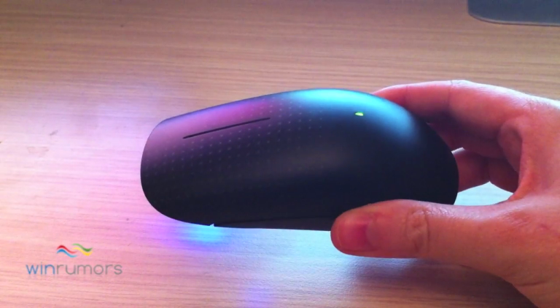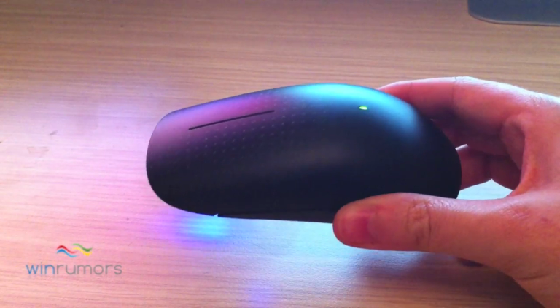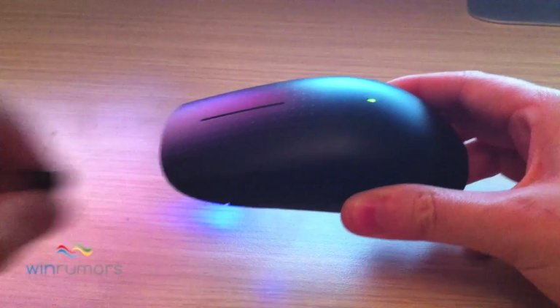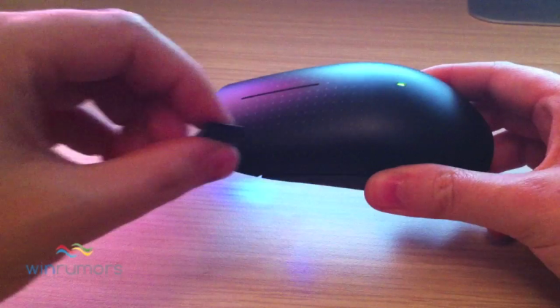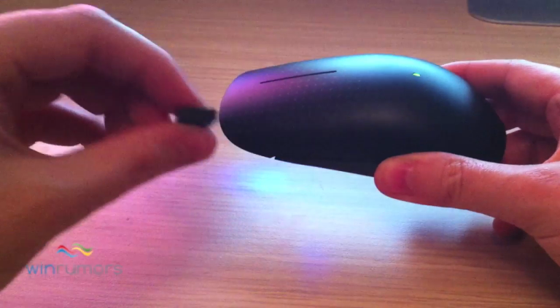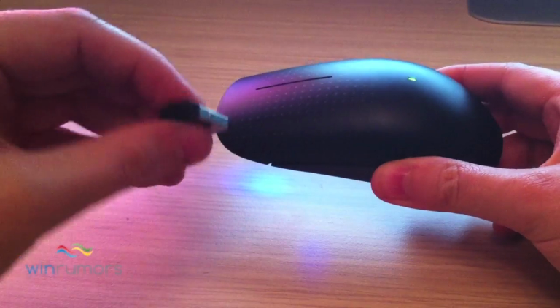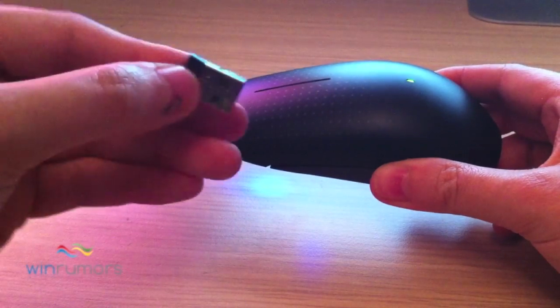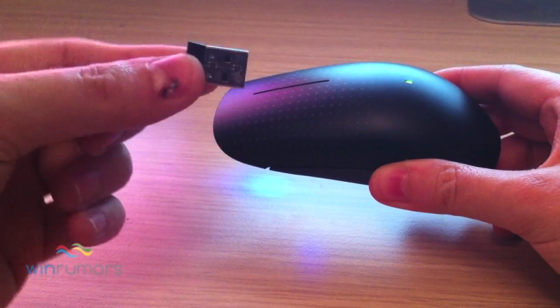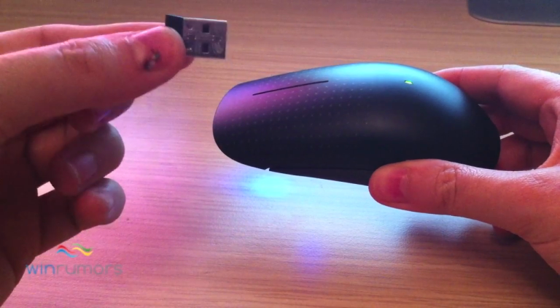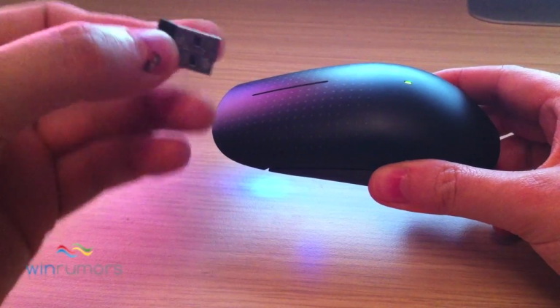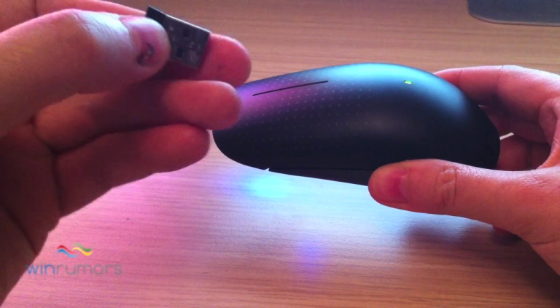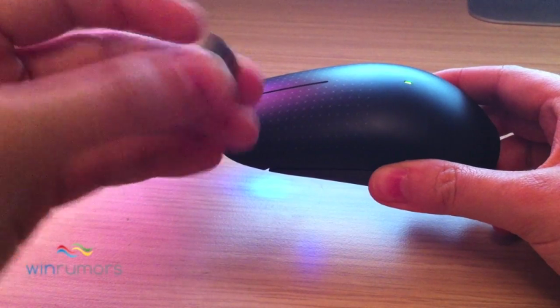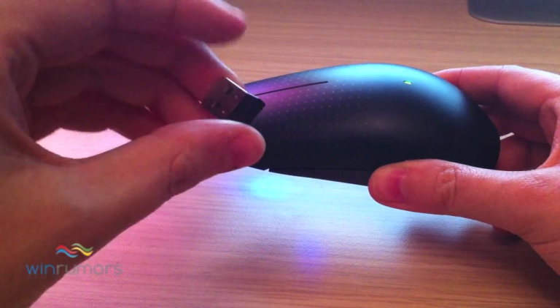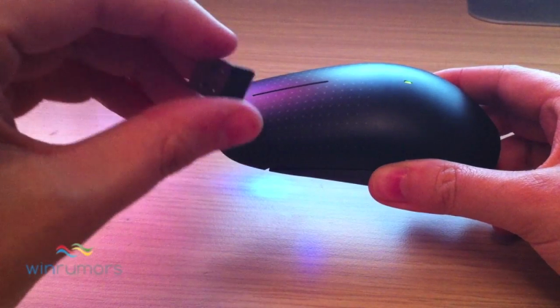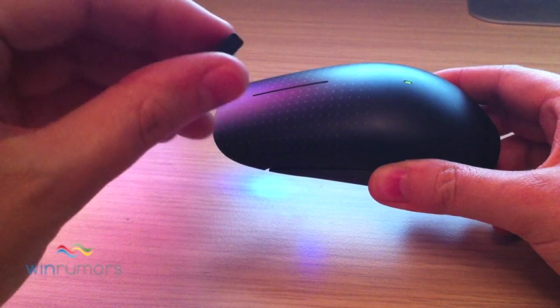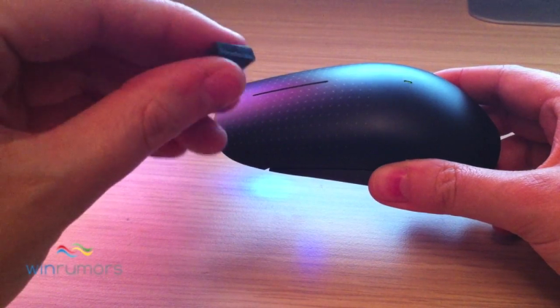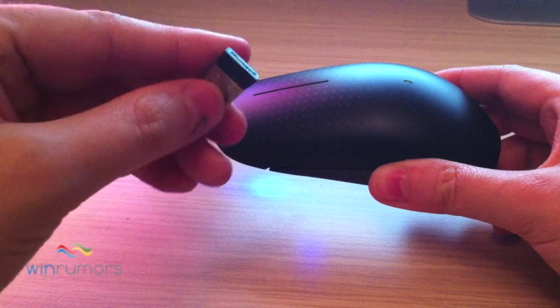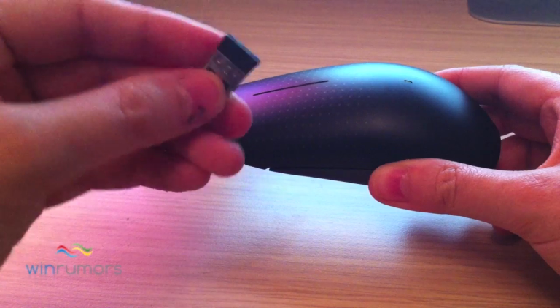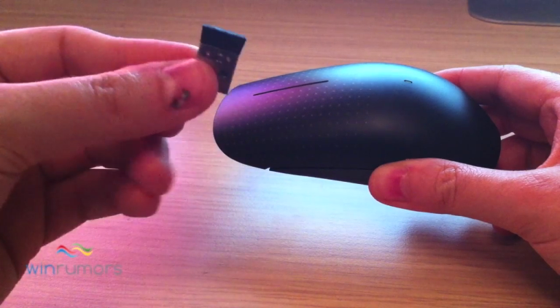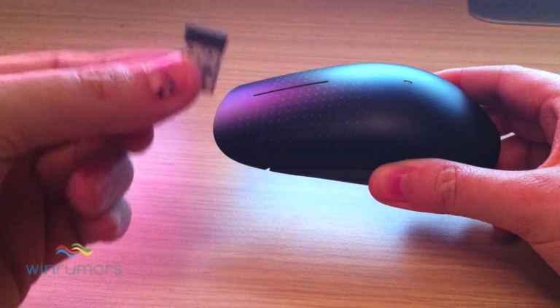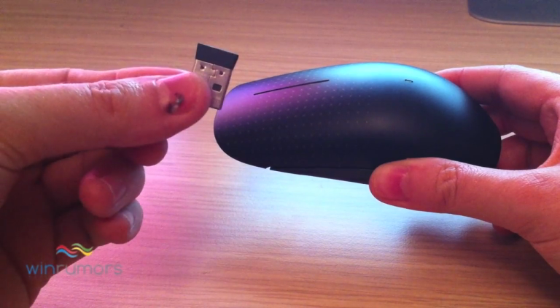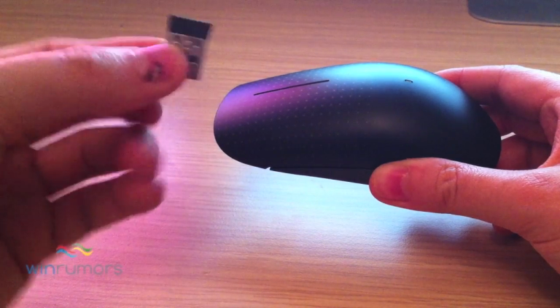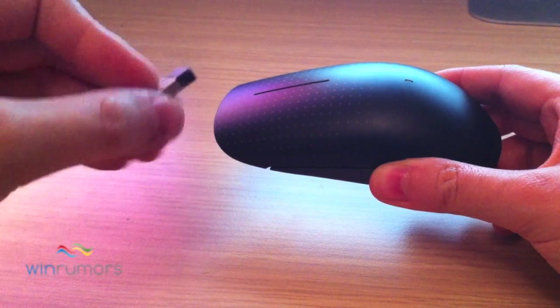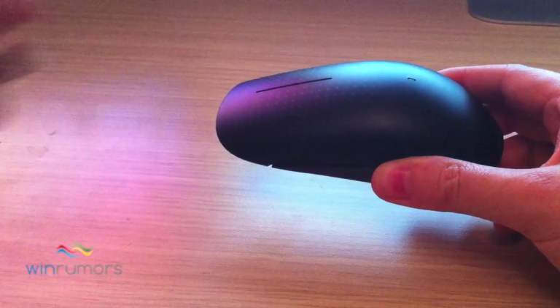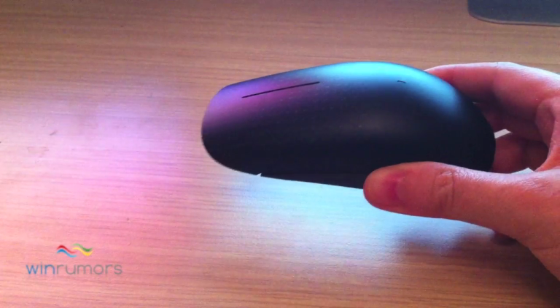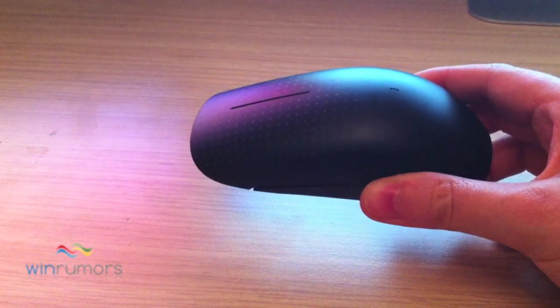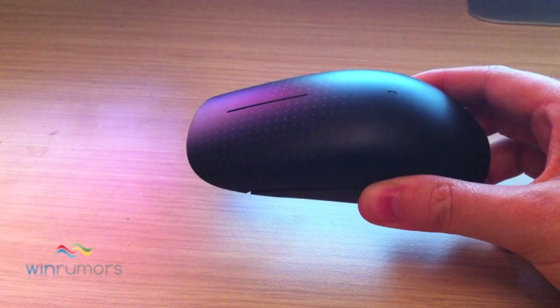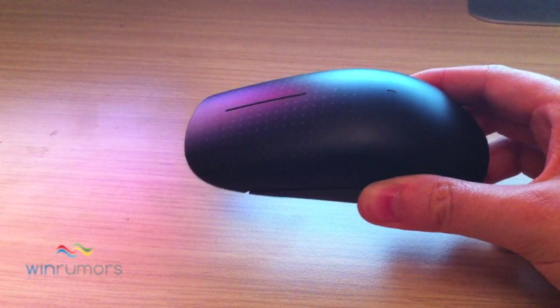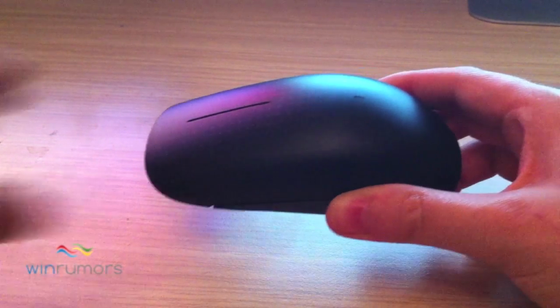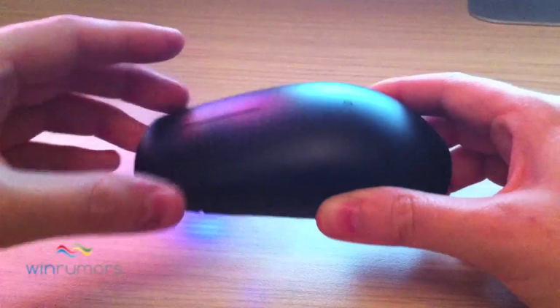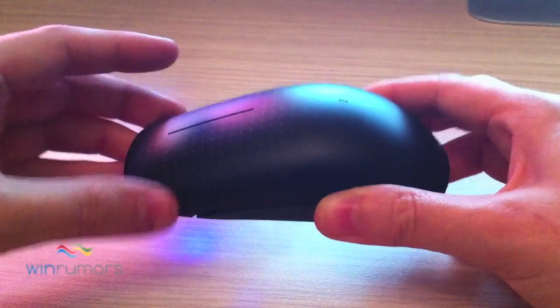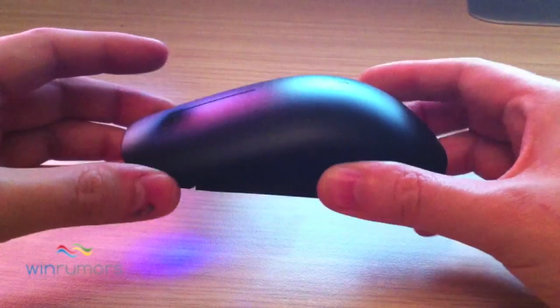Now what you want to plug into your computer is this really tiny receiver which goes into a spare USB port. You'll notice how small that is, and that will allow you to use it in Windows 7.